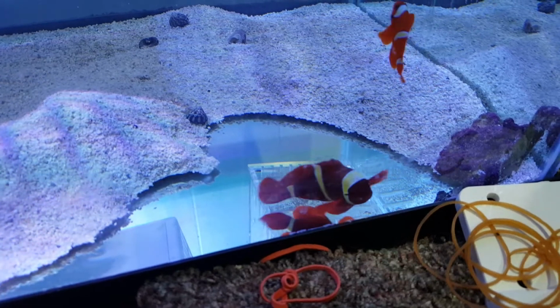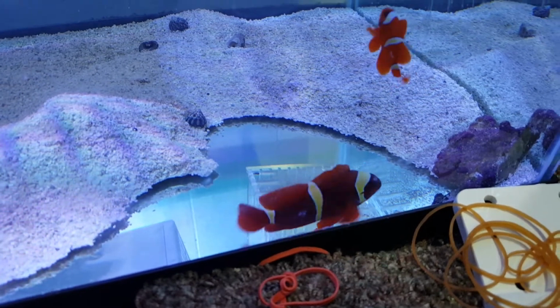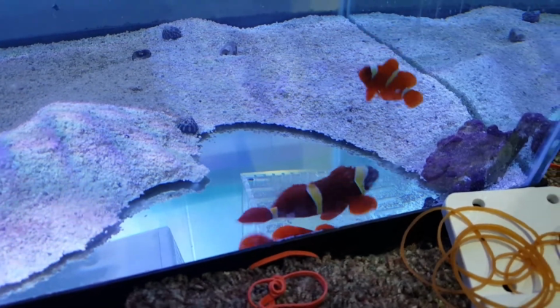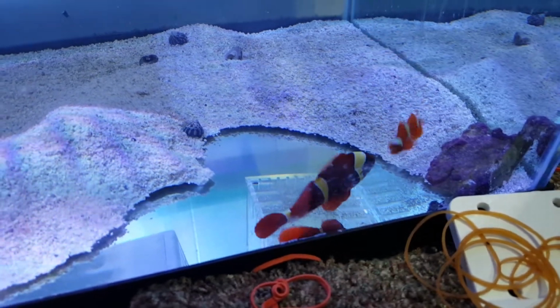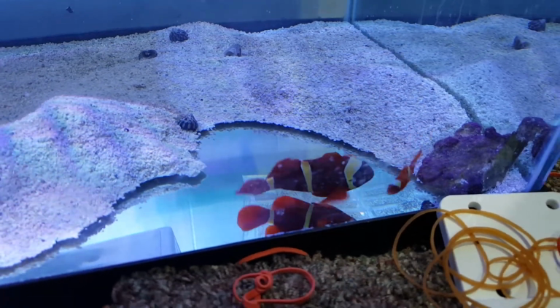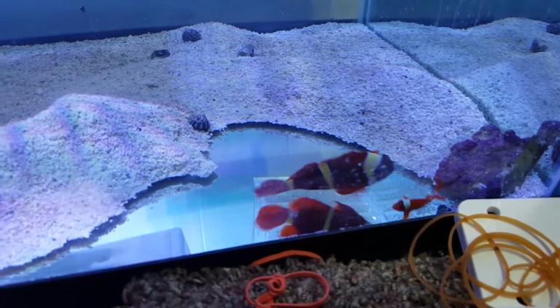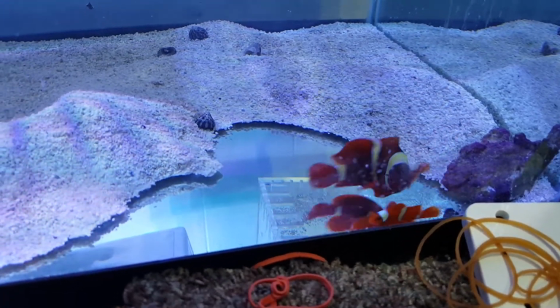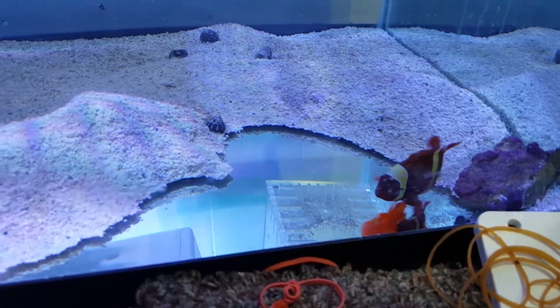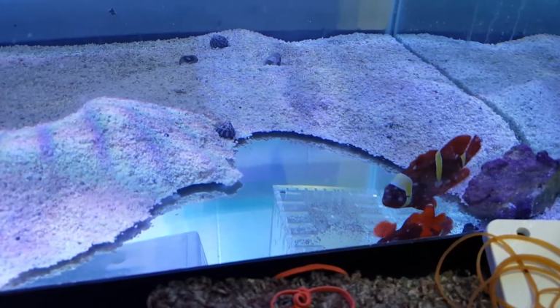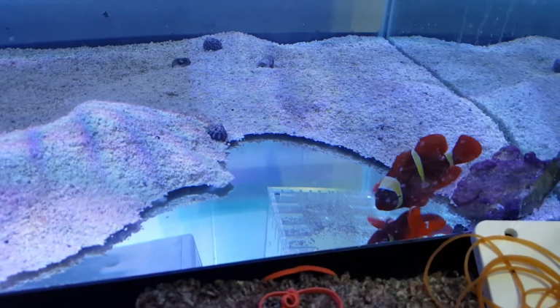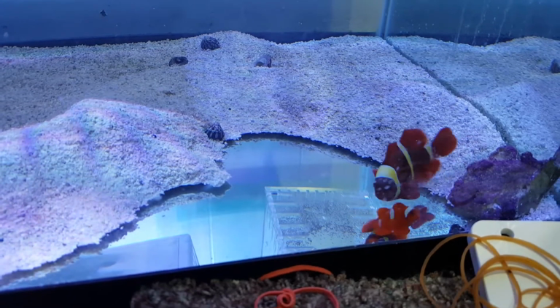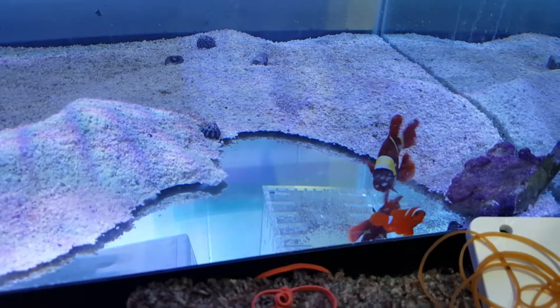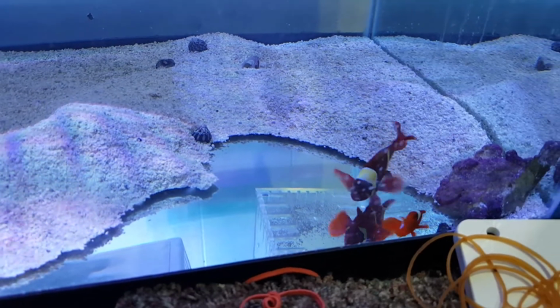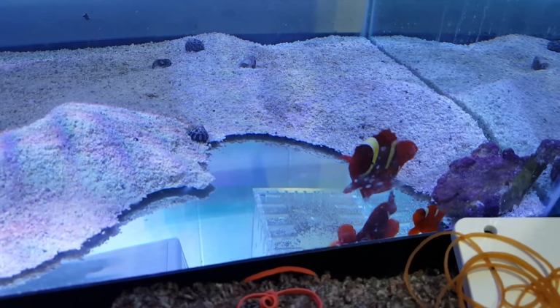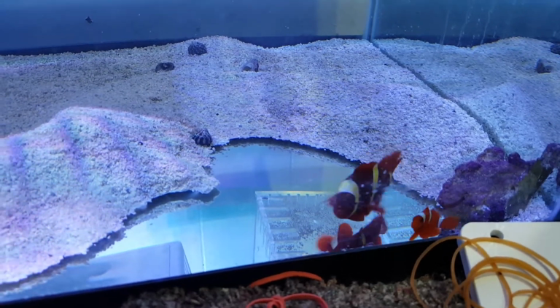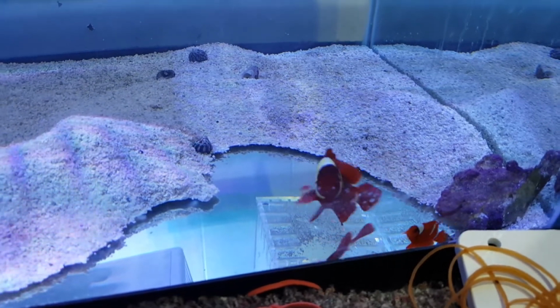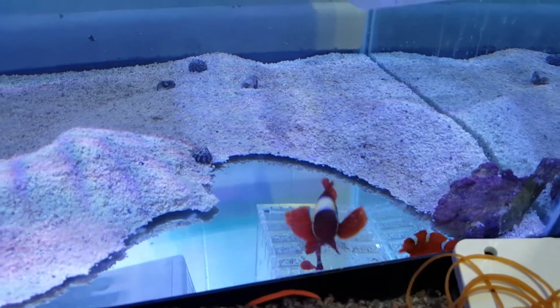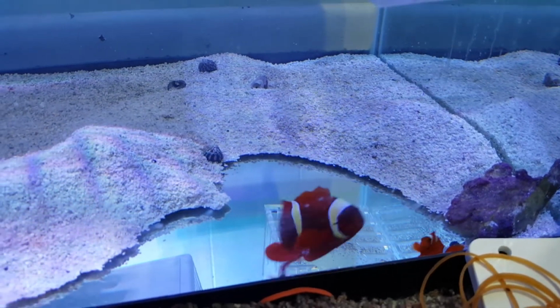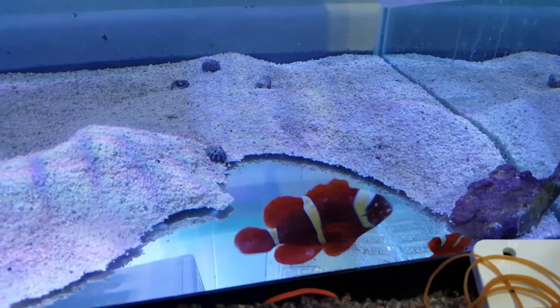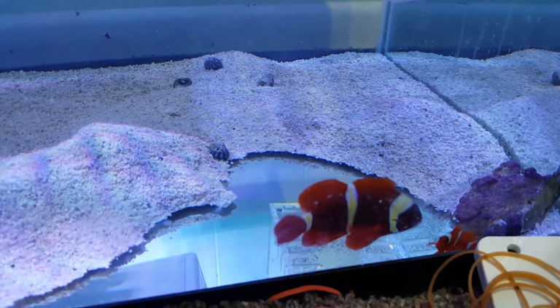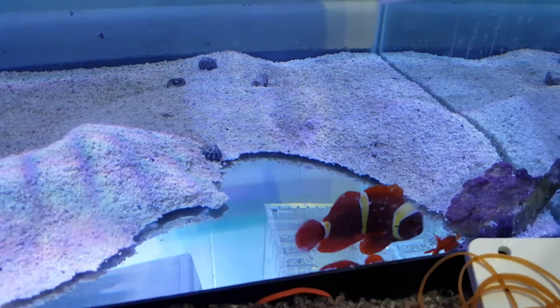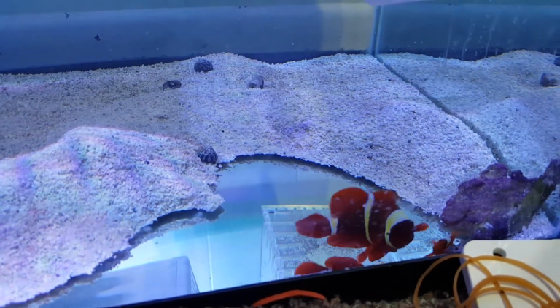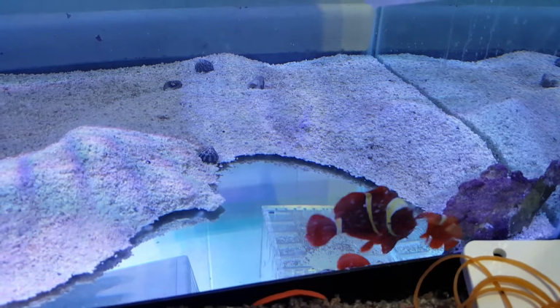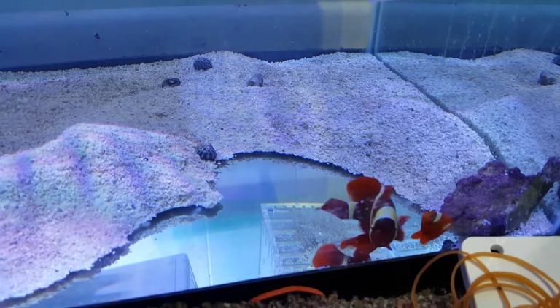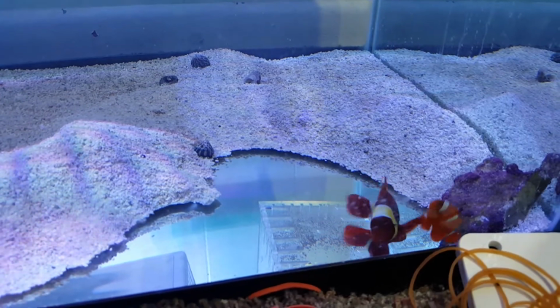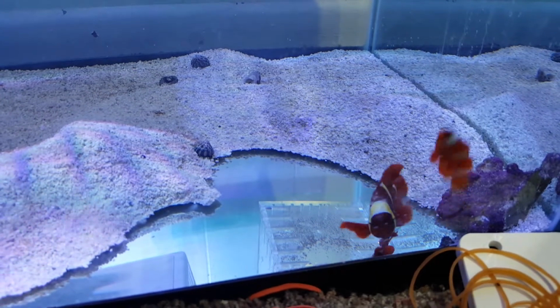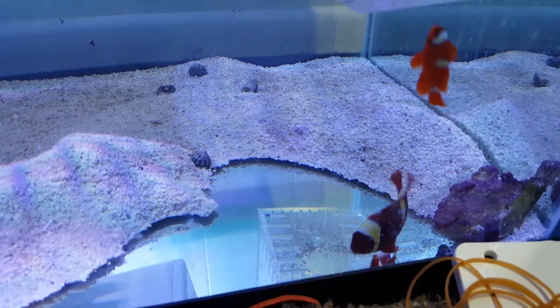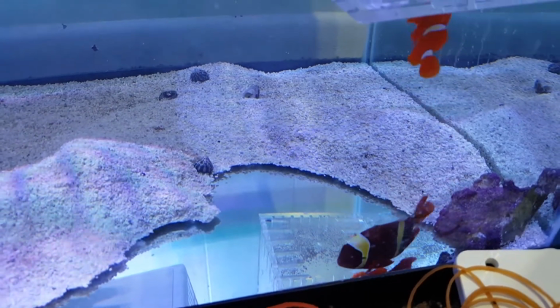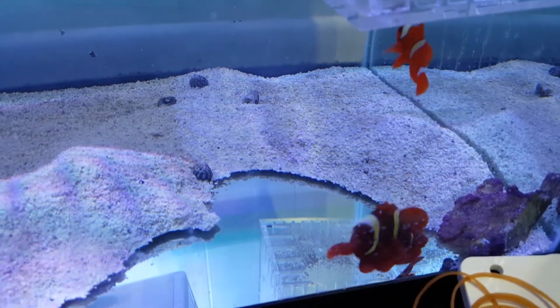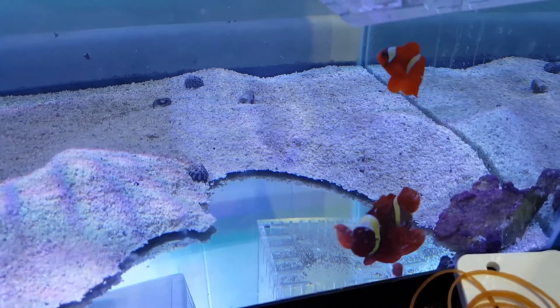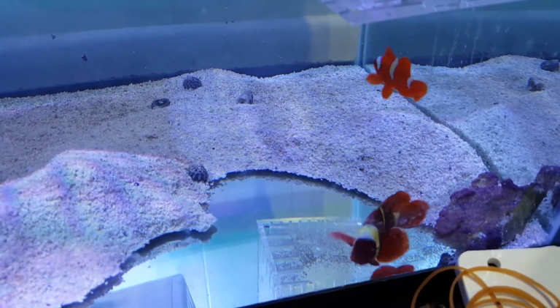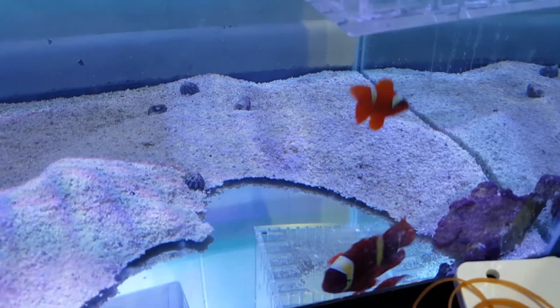Hey everyone, how you doing? It's Ed with The Reef Corner. I am putting up a pair of Maroon Clowns out of Sumatra. The larger female I think measured four and a half inches. The smaller male one and a half.